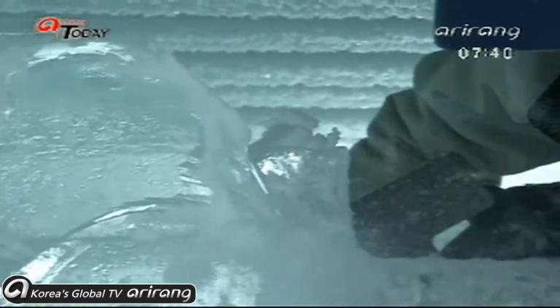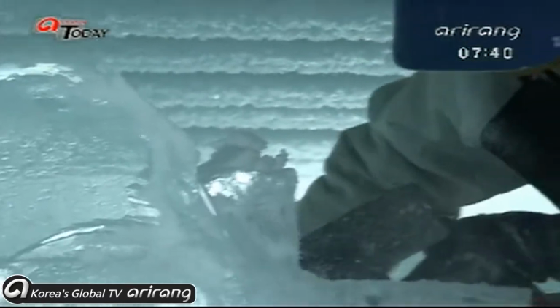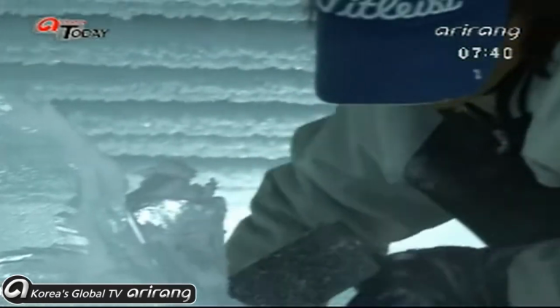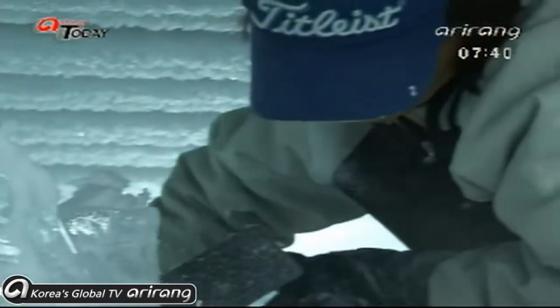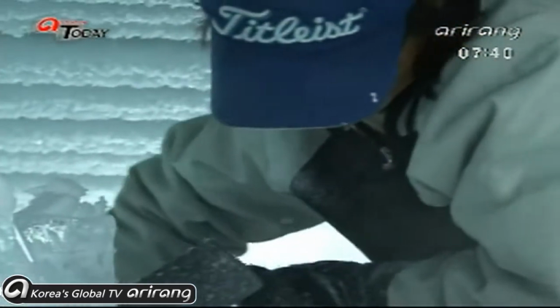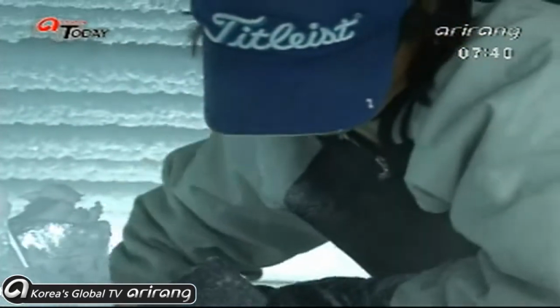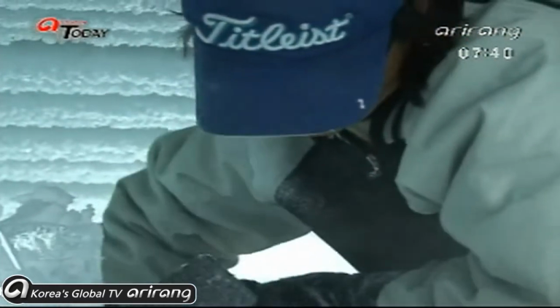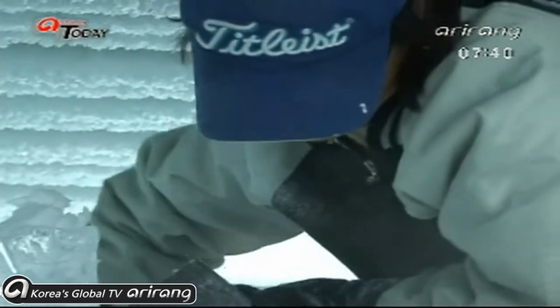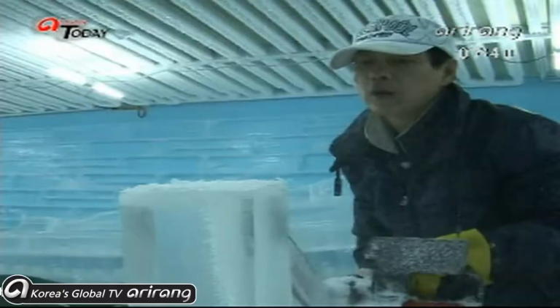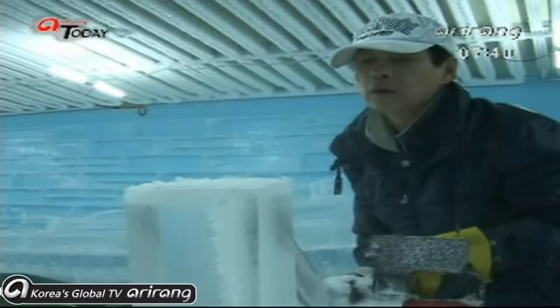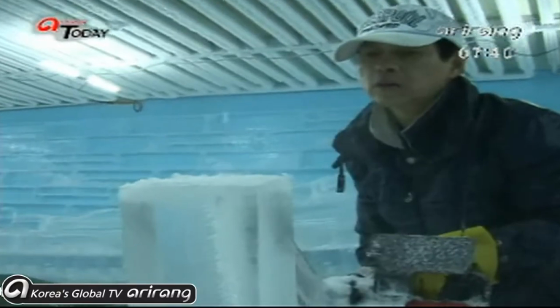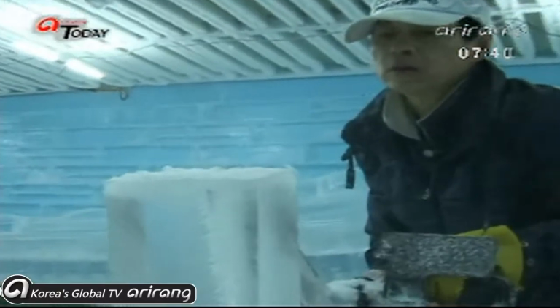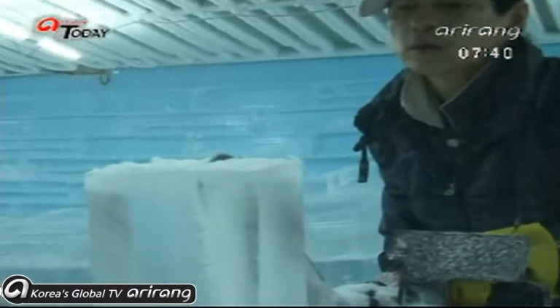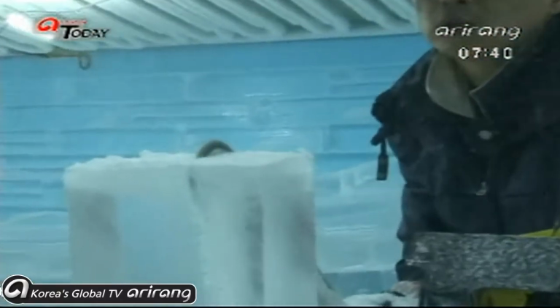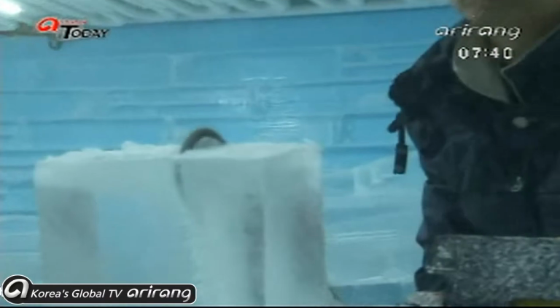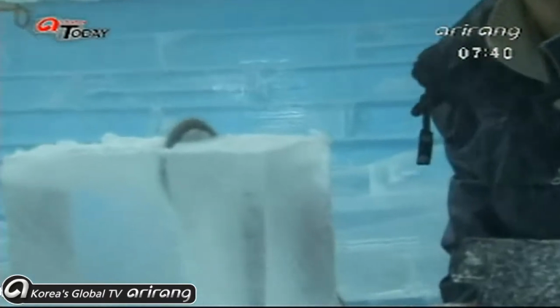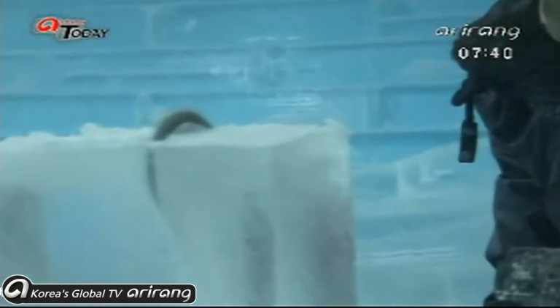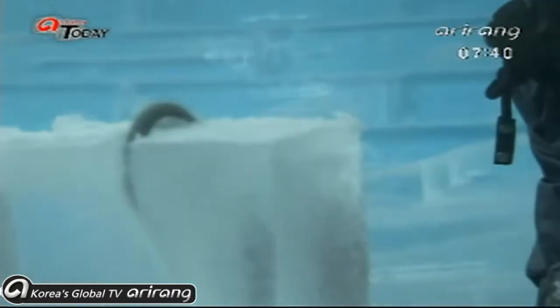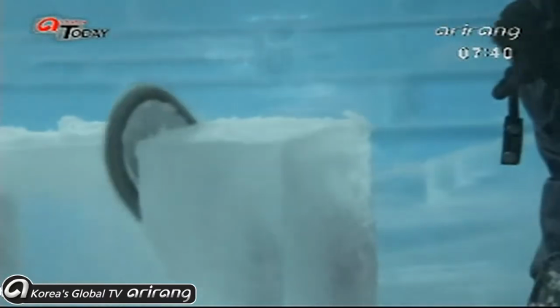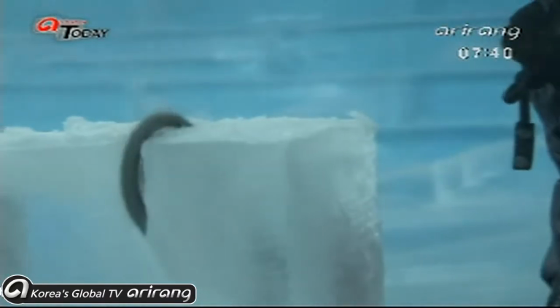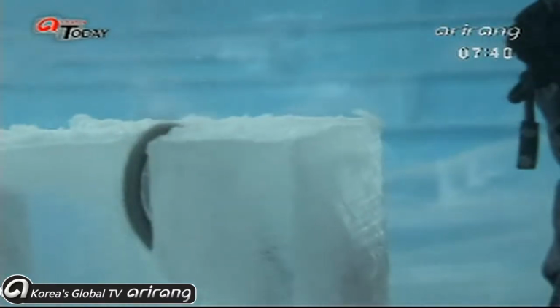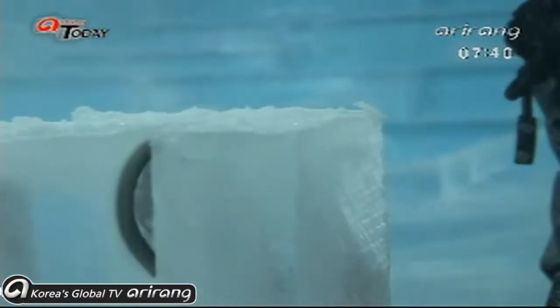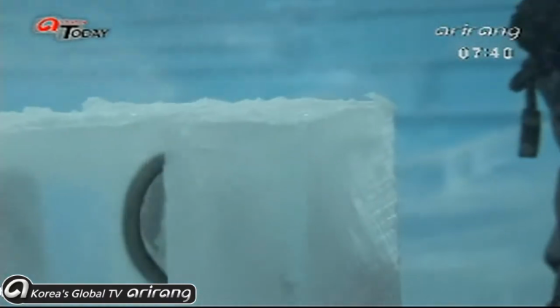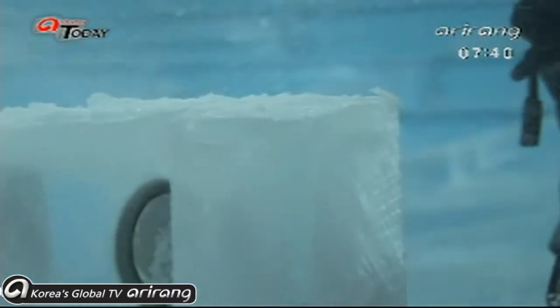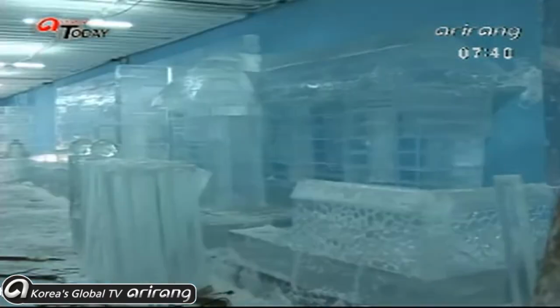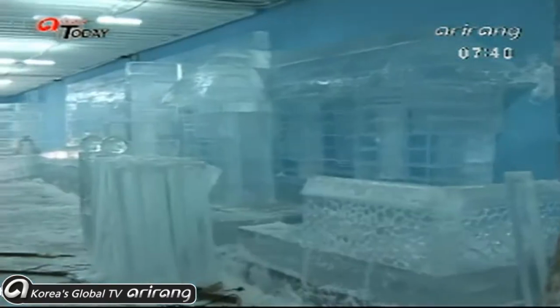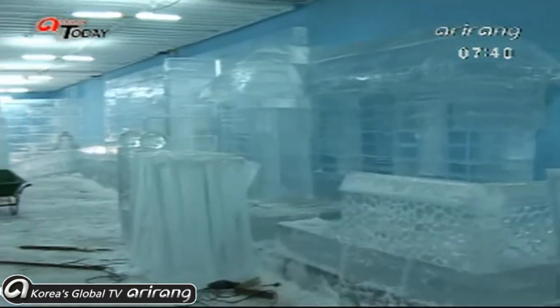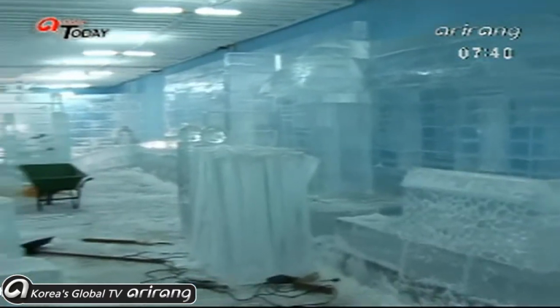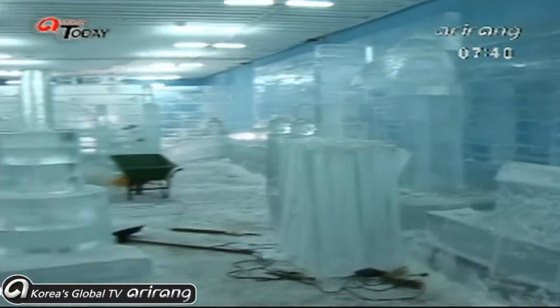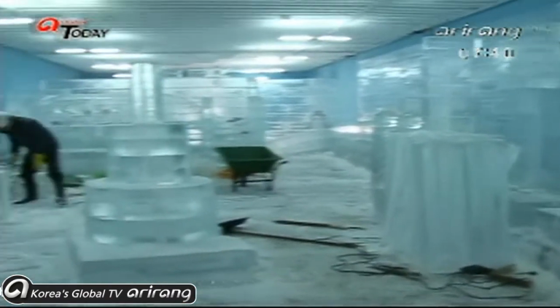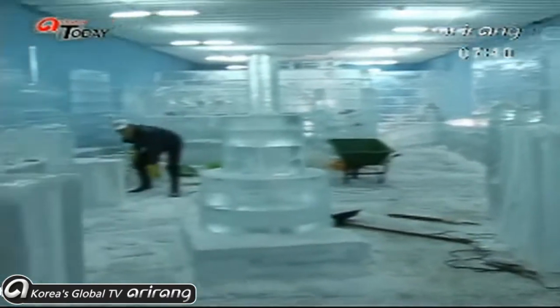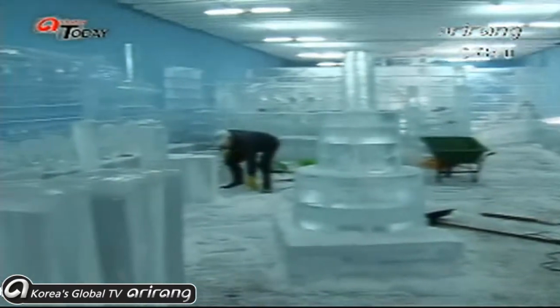The ice museum's preparations are in their last stages as opening day draws near. It won't be long before these 1,000 ice pieces are introduced to the world.